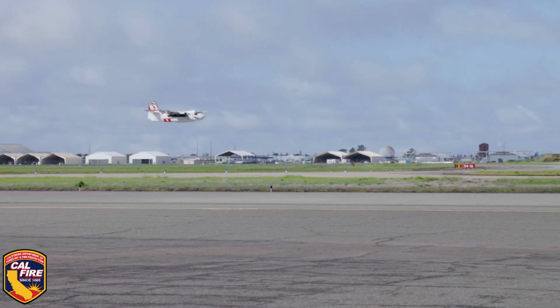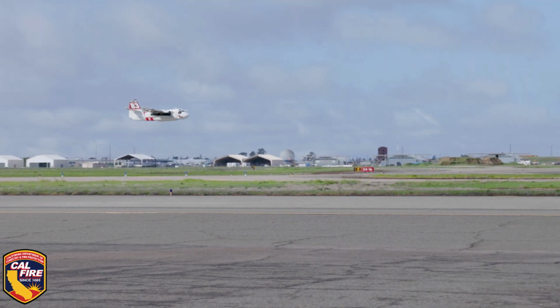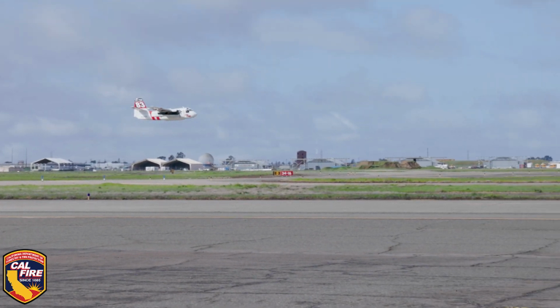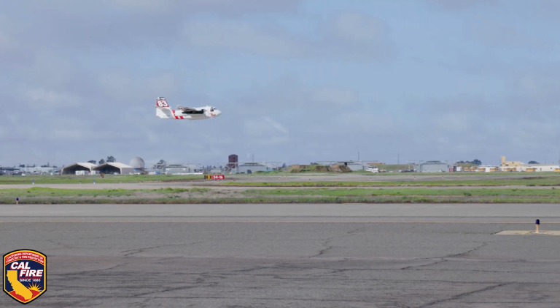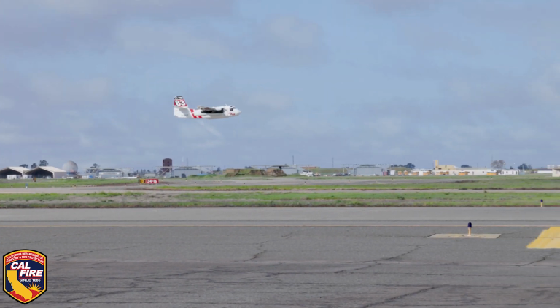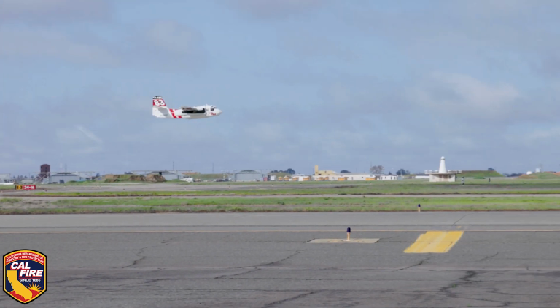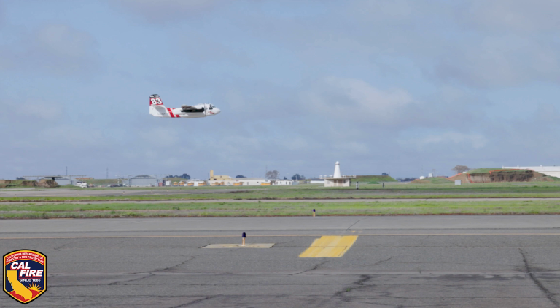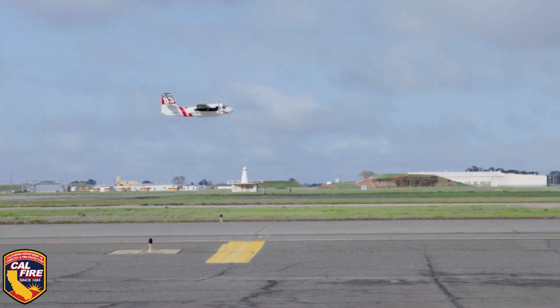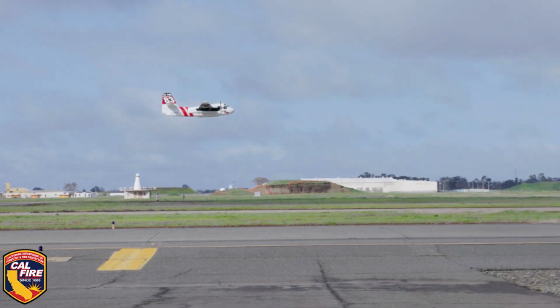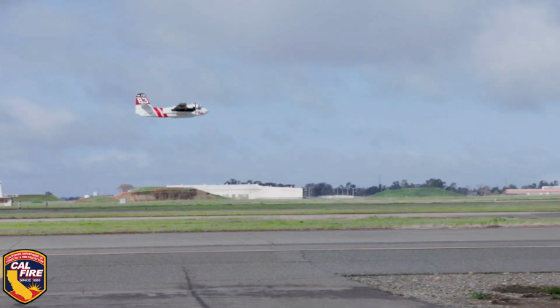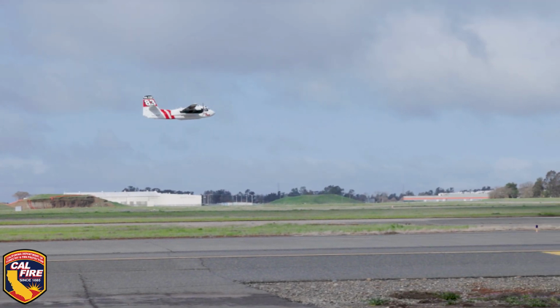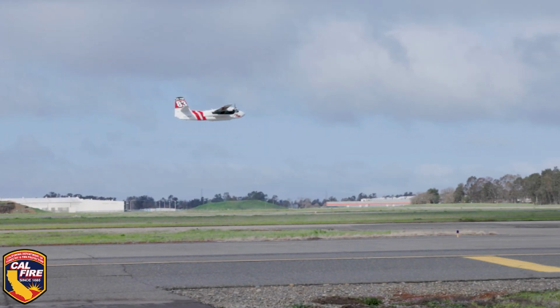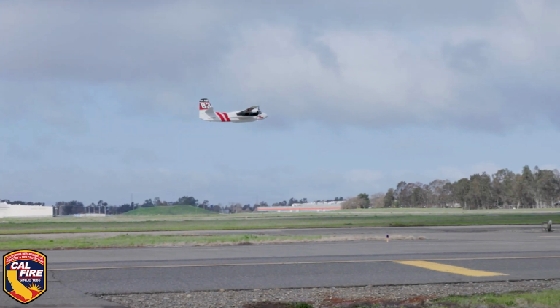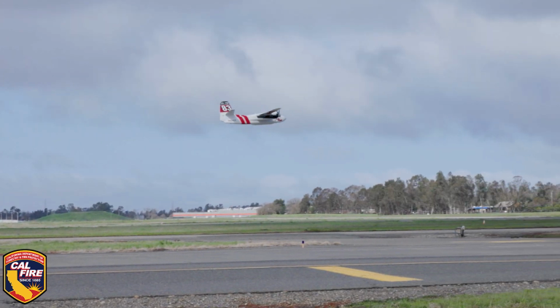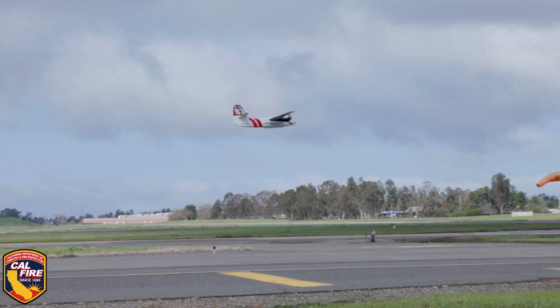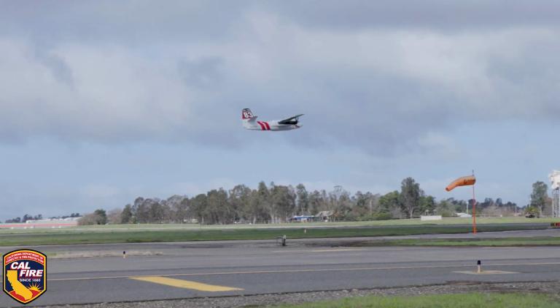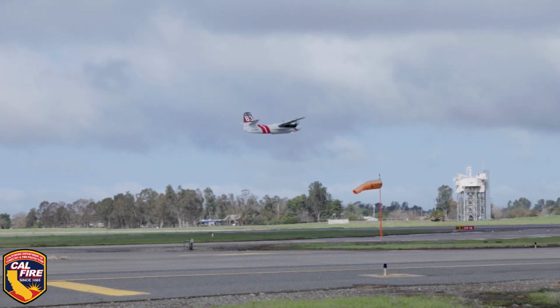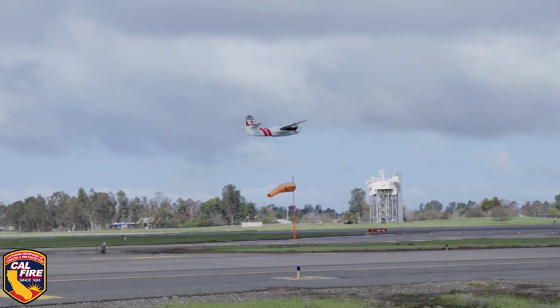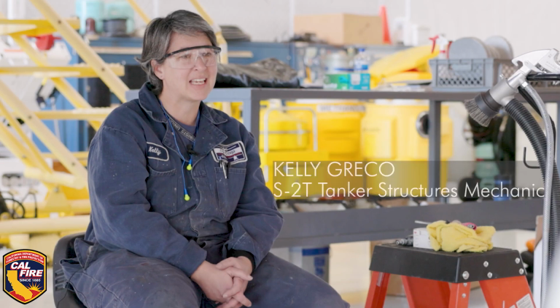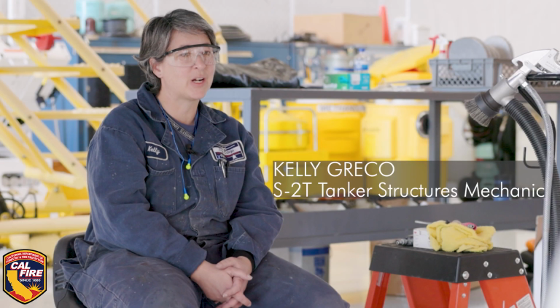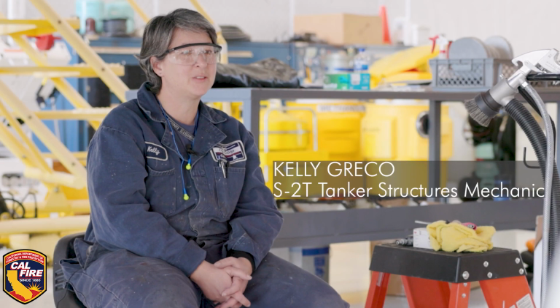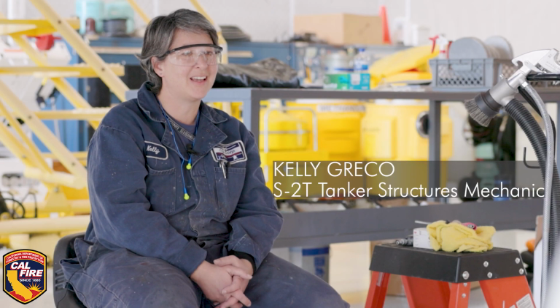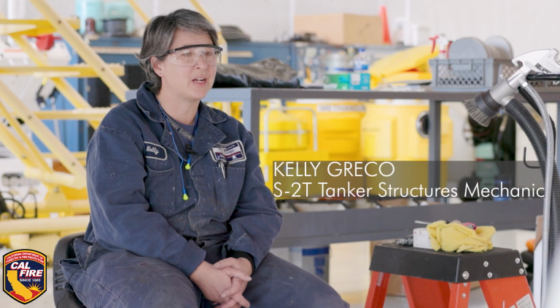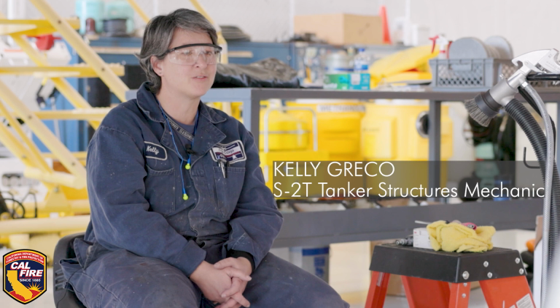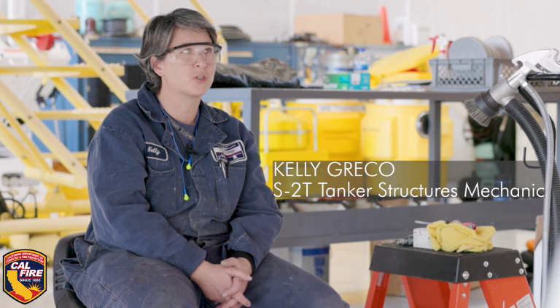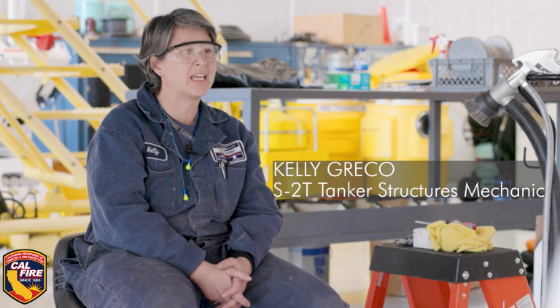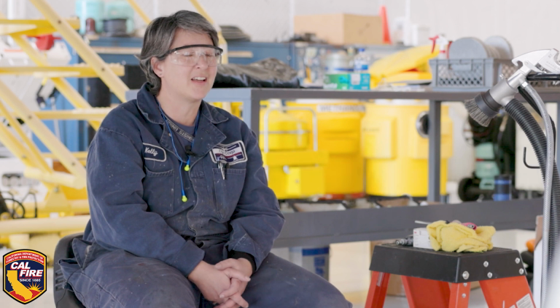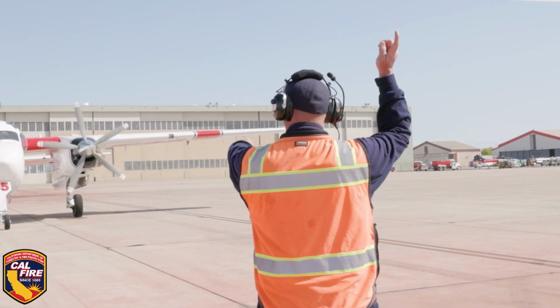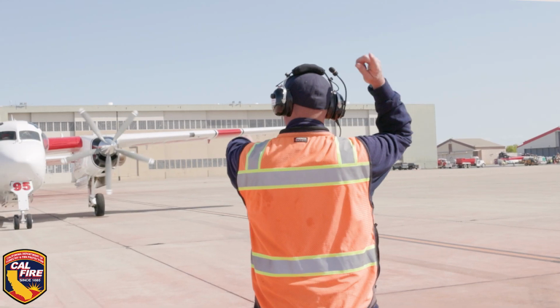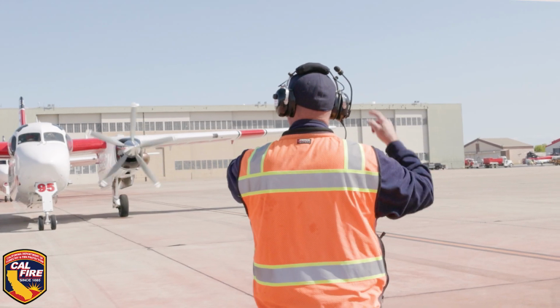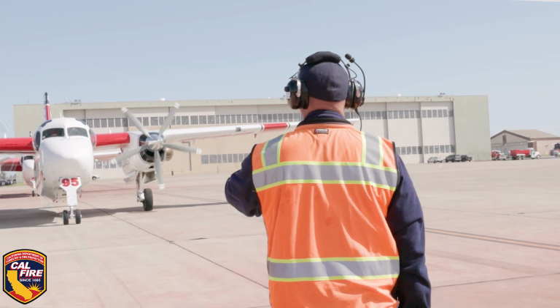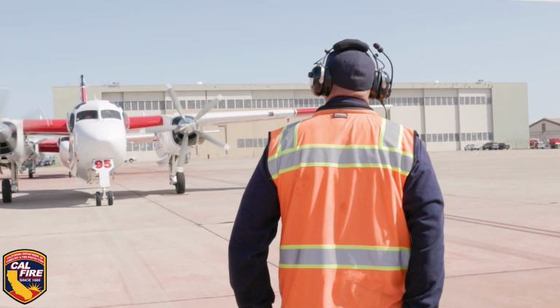S-2s are the workhorse of the fleet. I've worked on the CAL FIRE aircraft for 20 years. My name is Kelly Greco and I'm an aircraft structures mechanic on the CAL FIRE firefighting tankers.